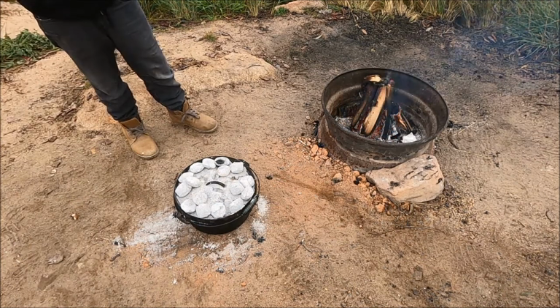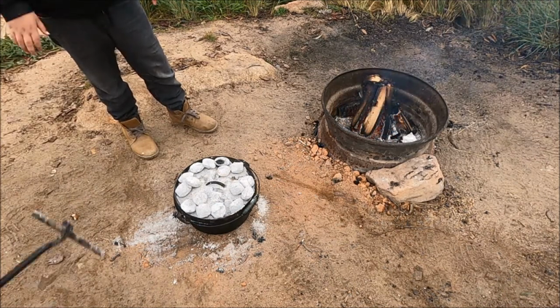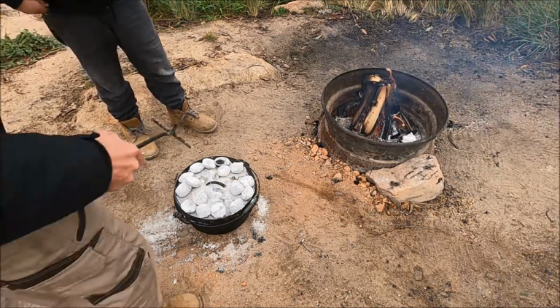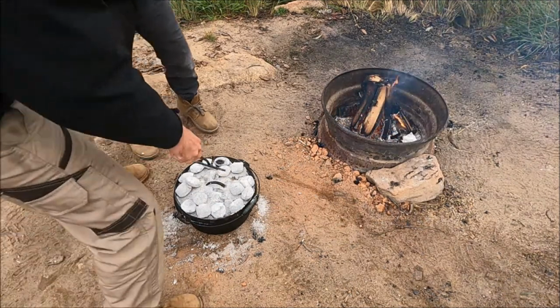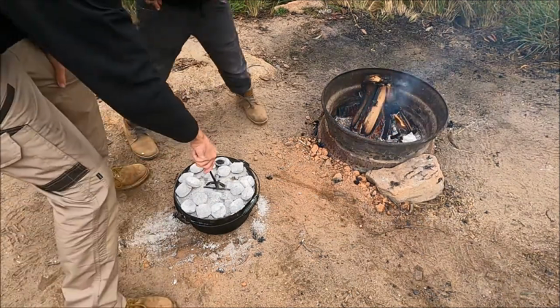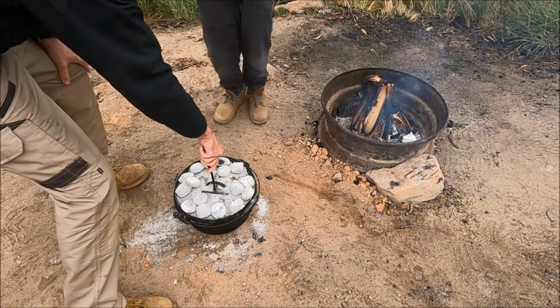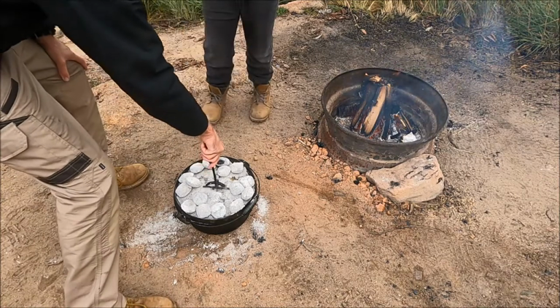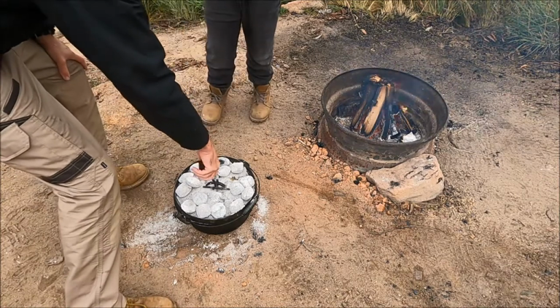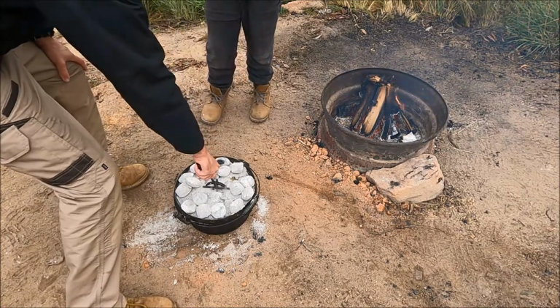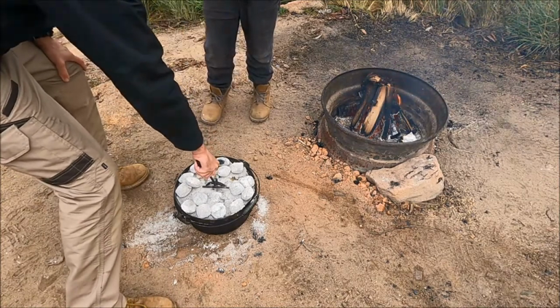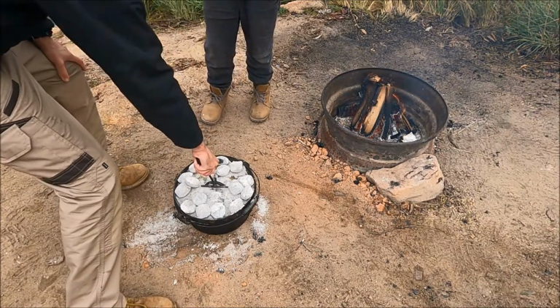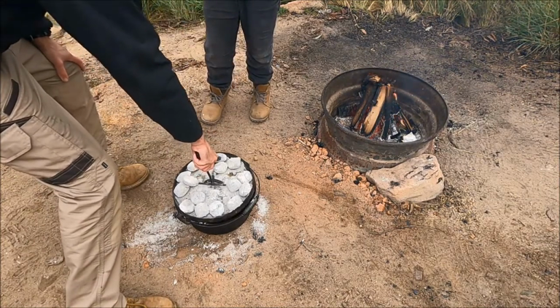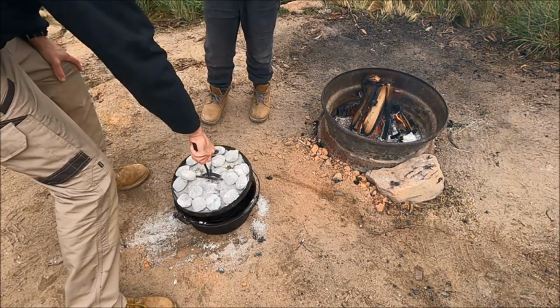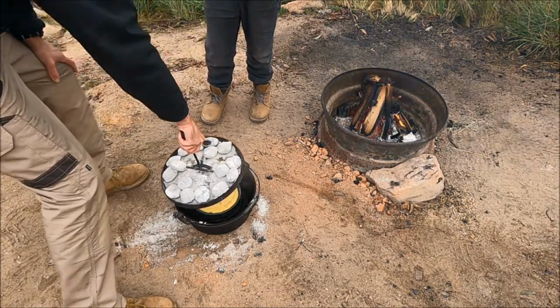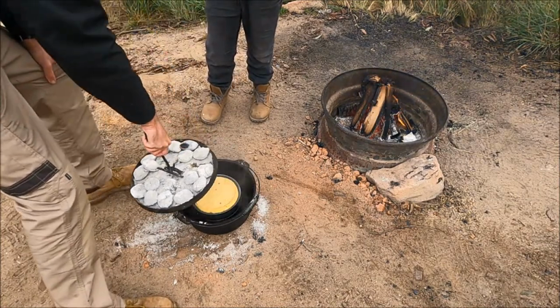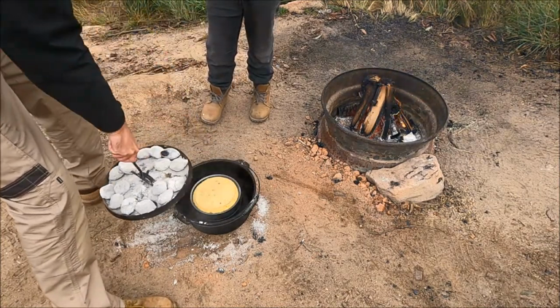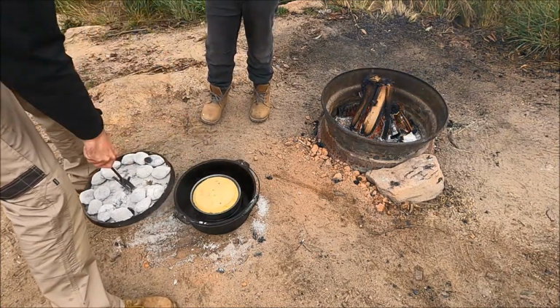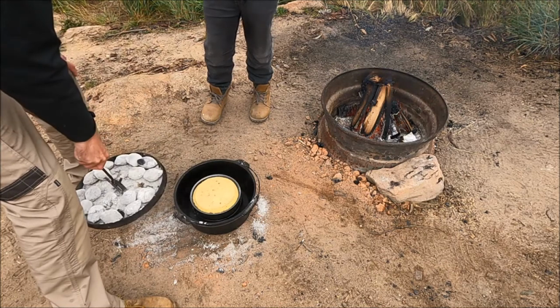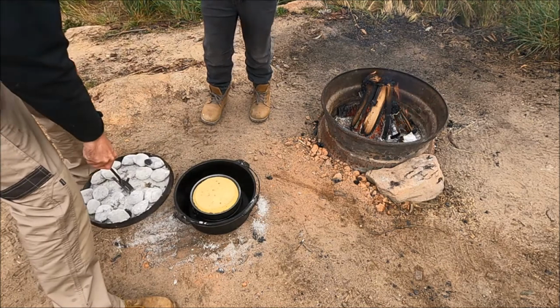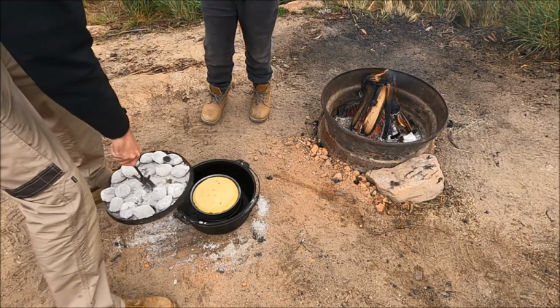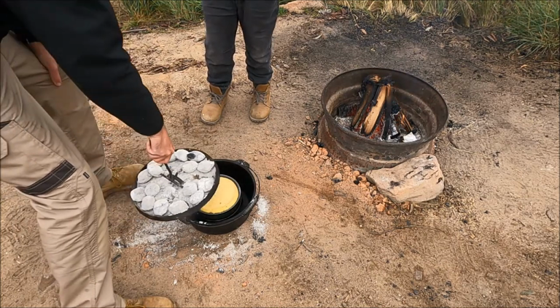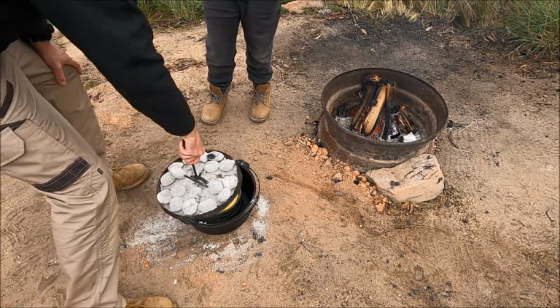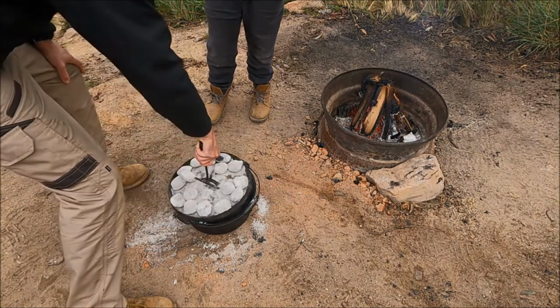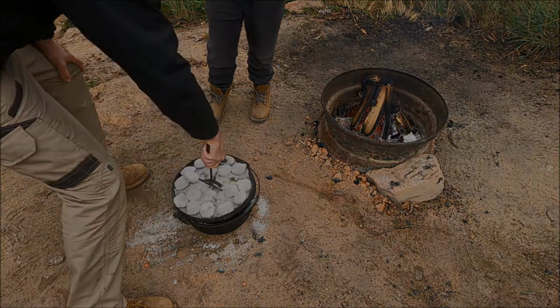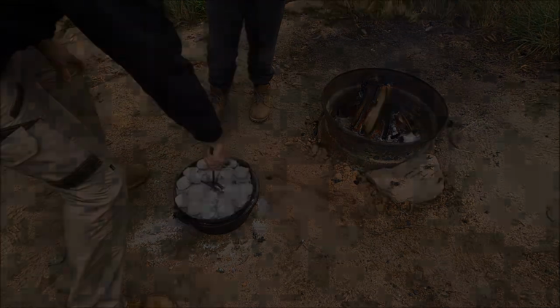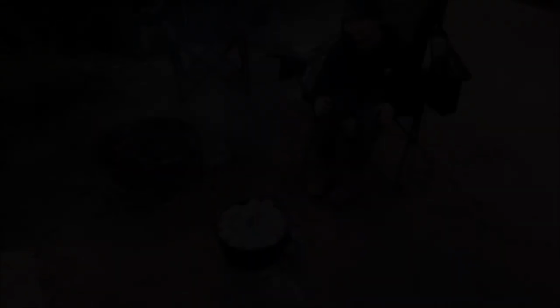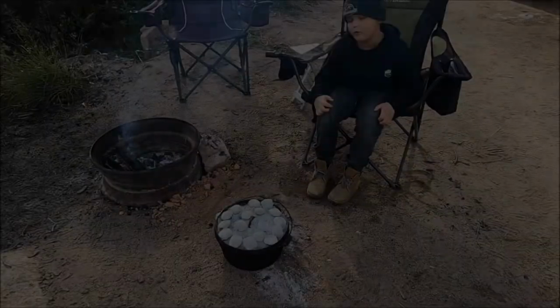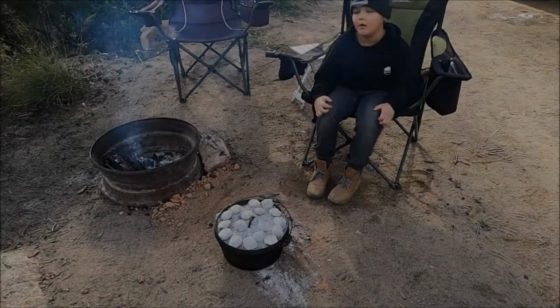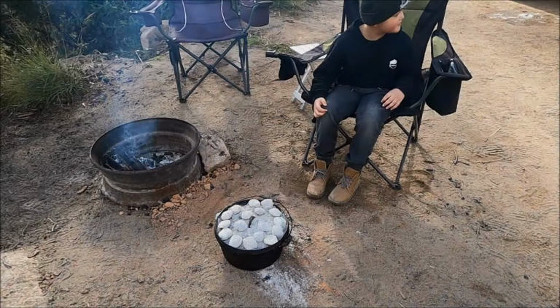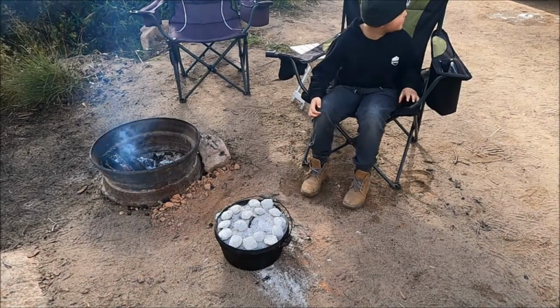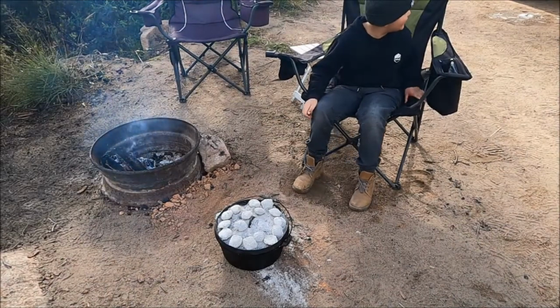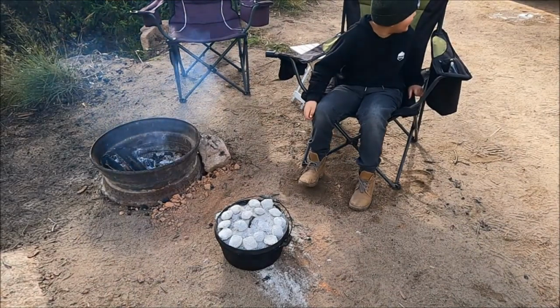Let's take a look — this is the 20-minute mark. We don't want it to burn. Oh, that looks so good, it's looking good. I can smell it — I think it's done. Let's have a look.